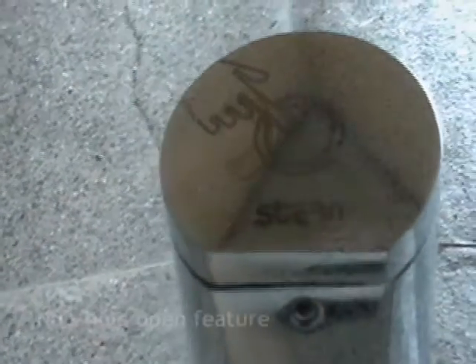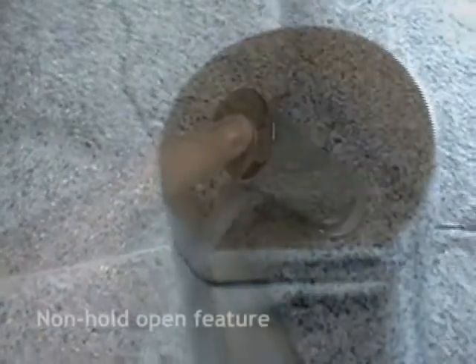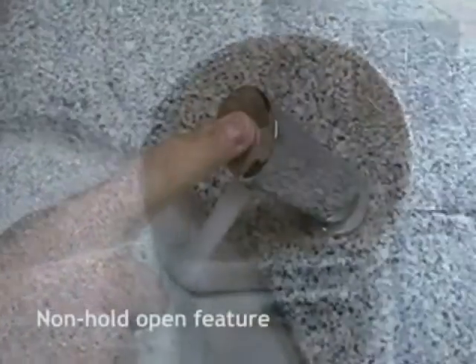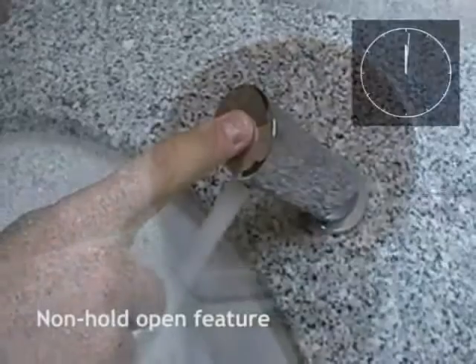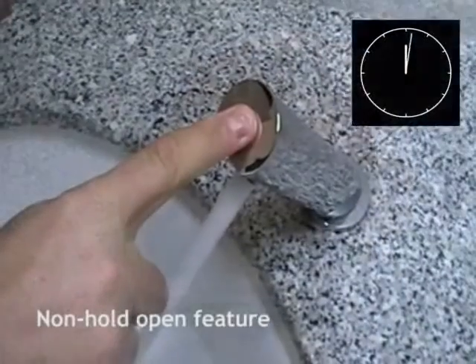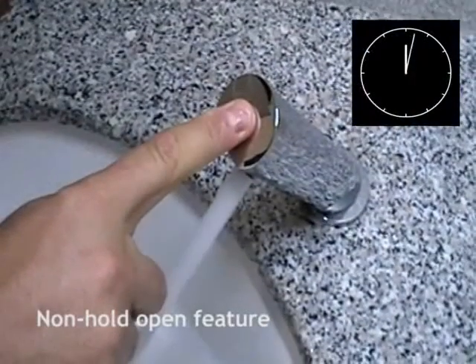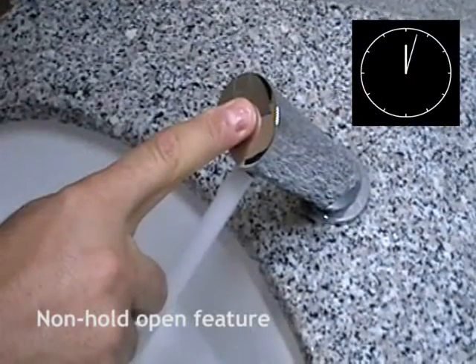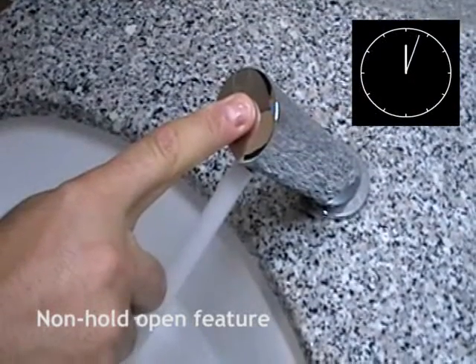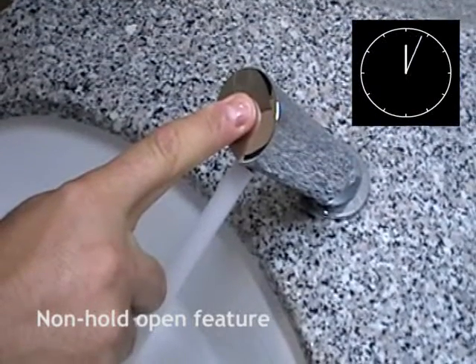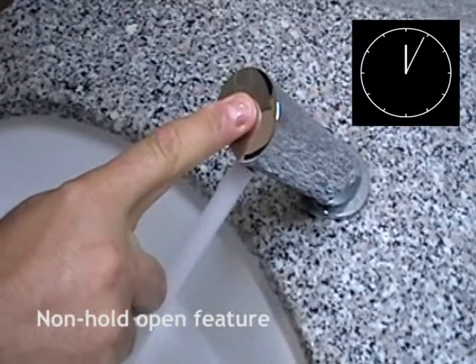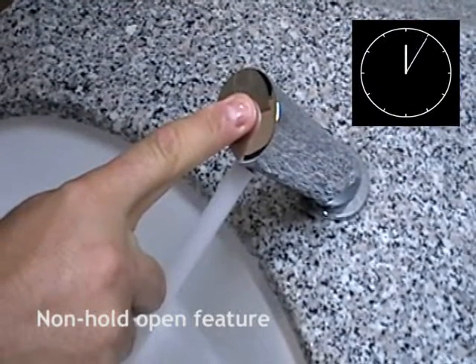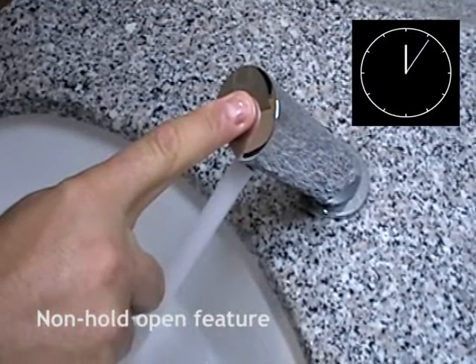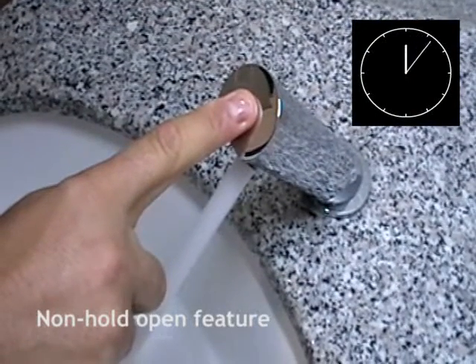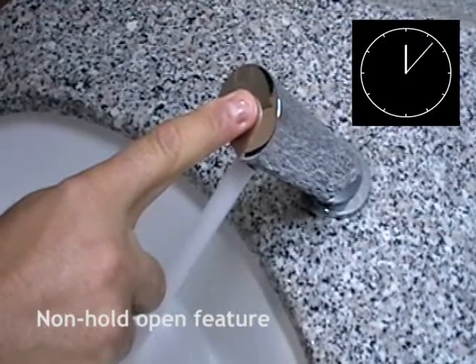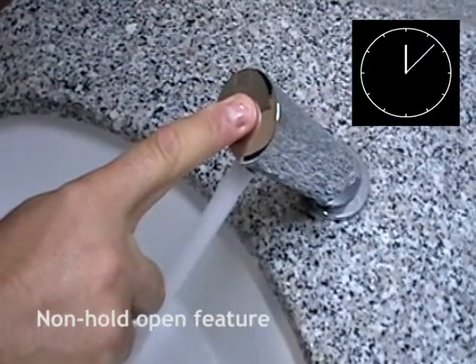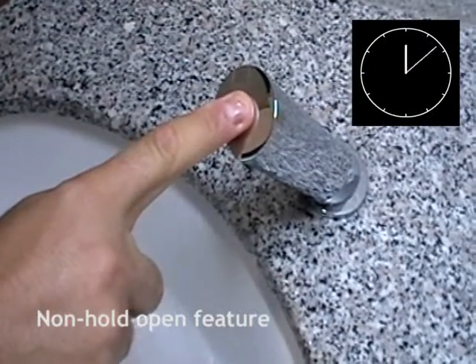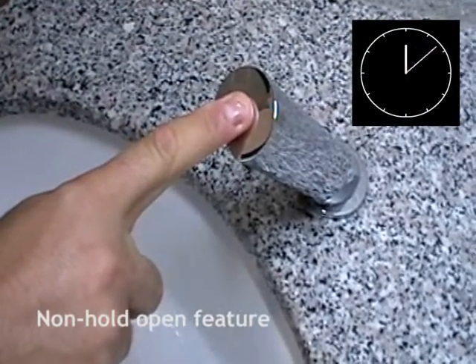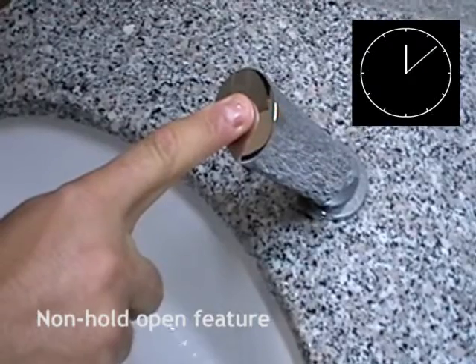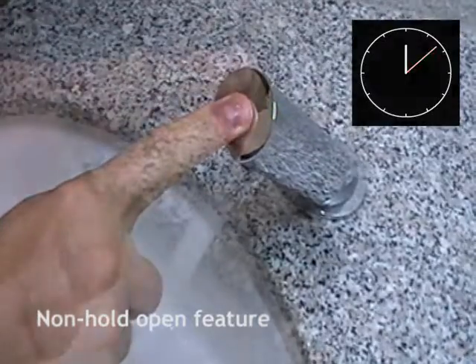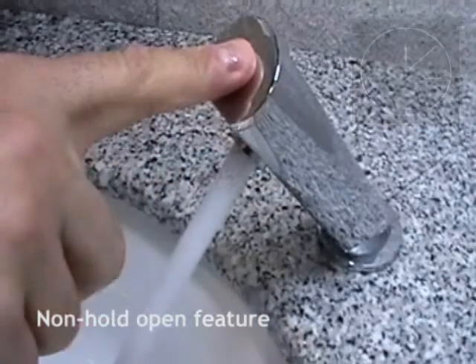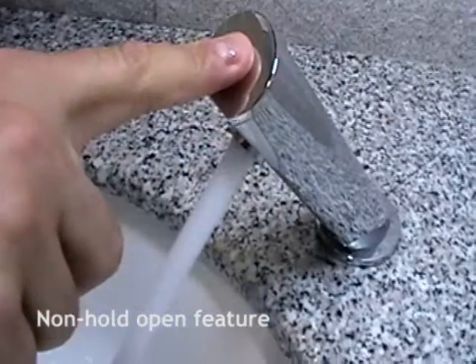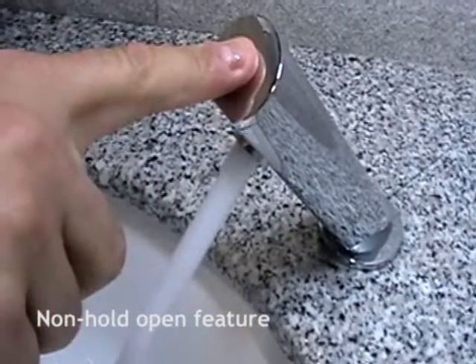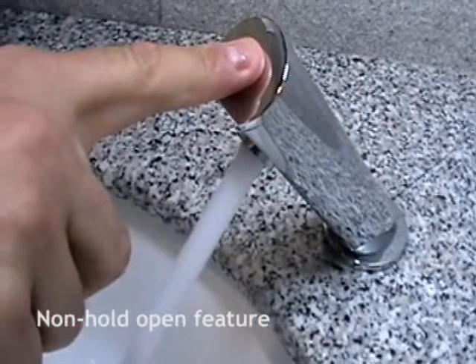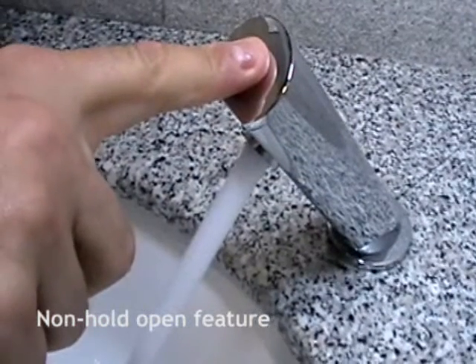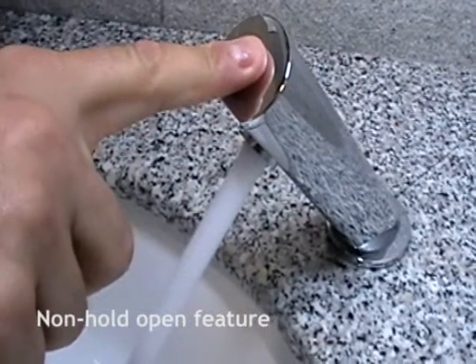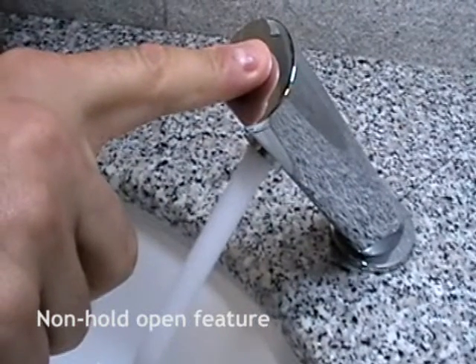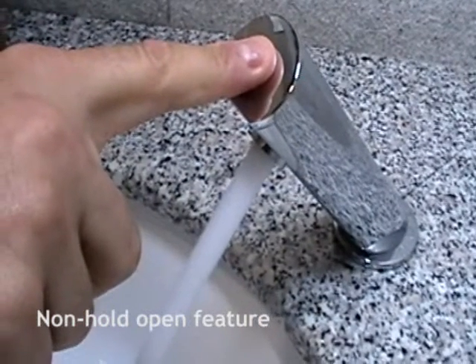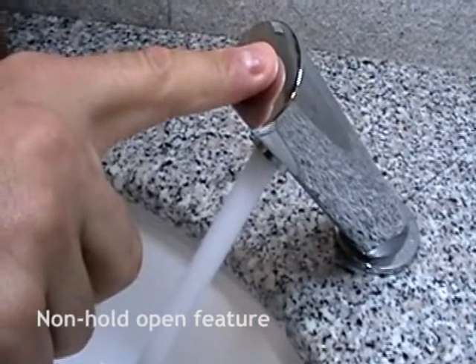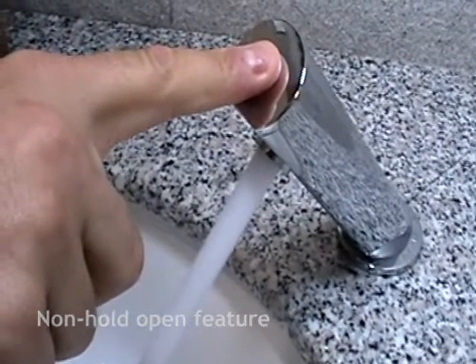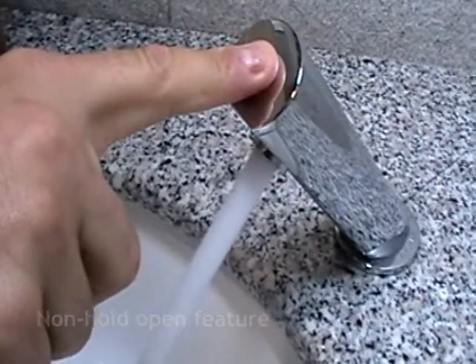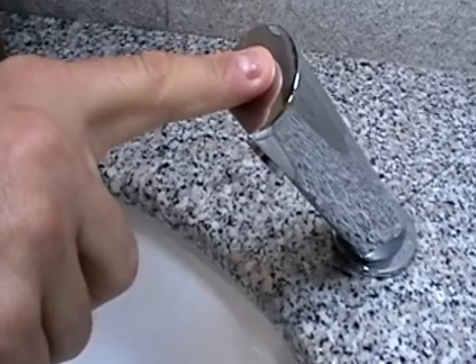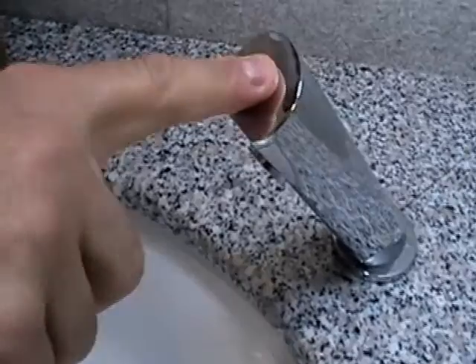Secondly, the non-hold-open feature helps prevent flooding. The water stops automatically after the pre-programmed flow time, even if the user keeps their finger on the cap.